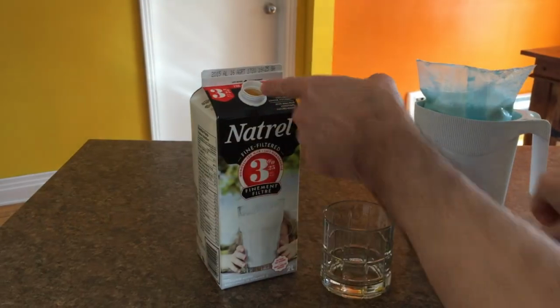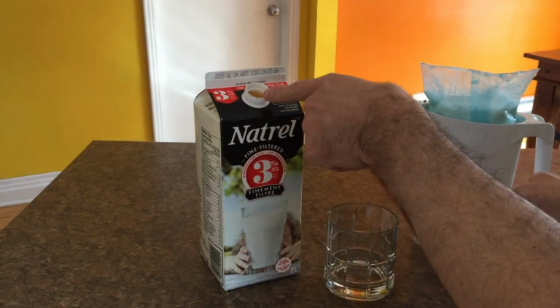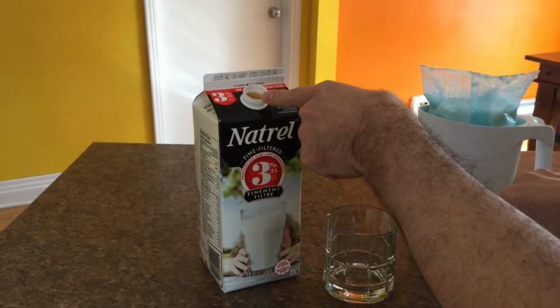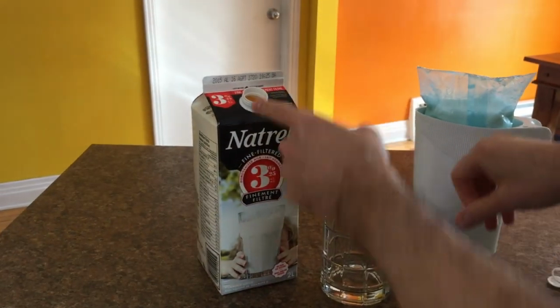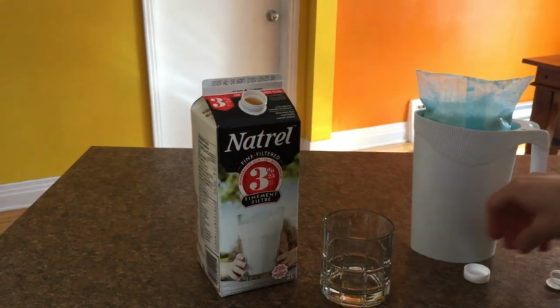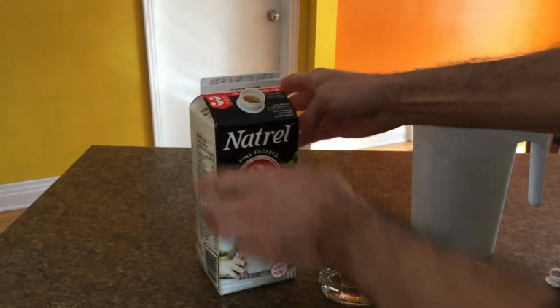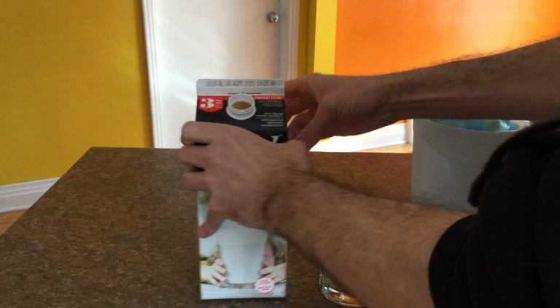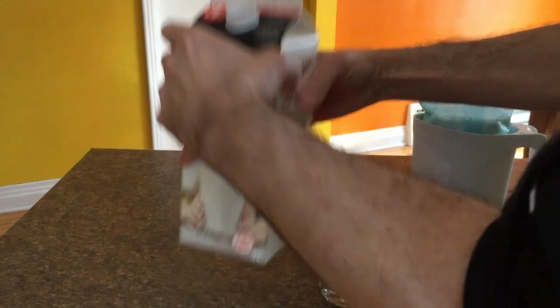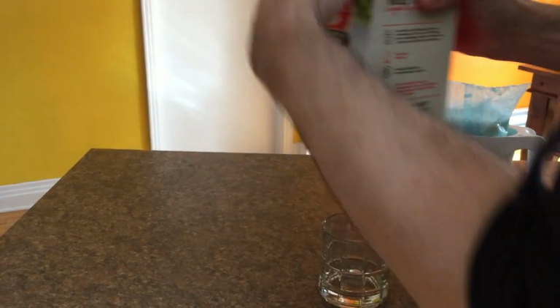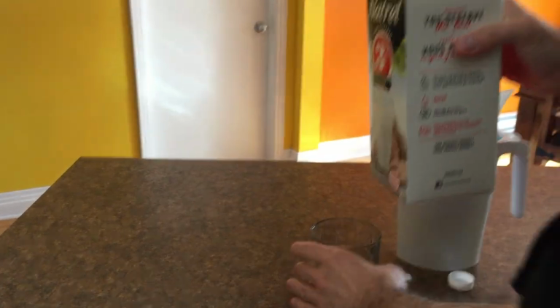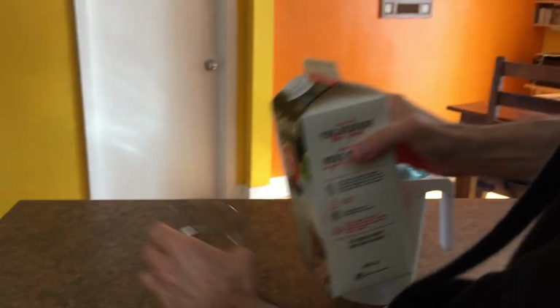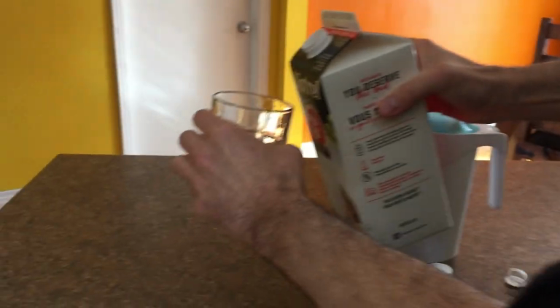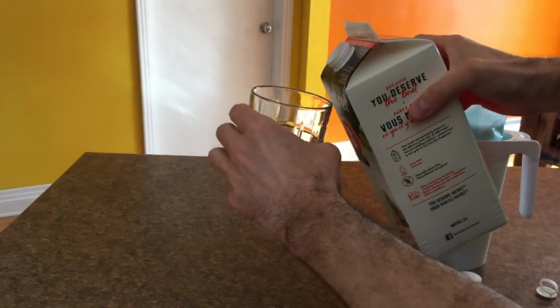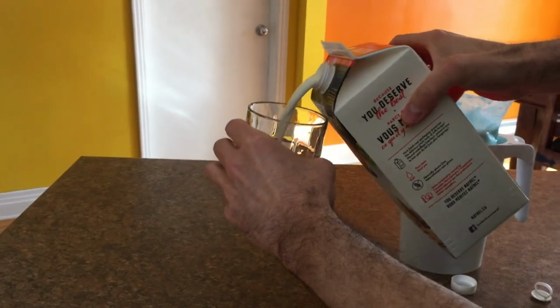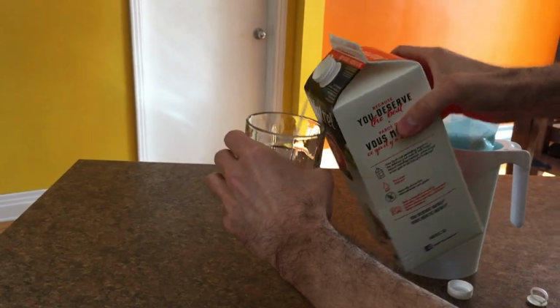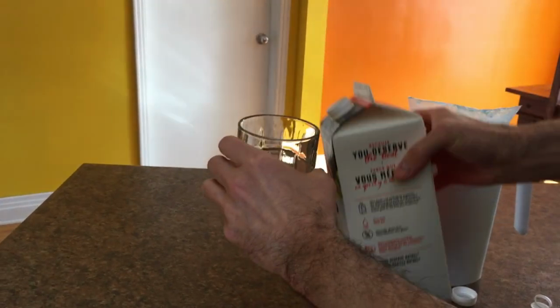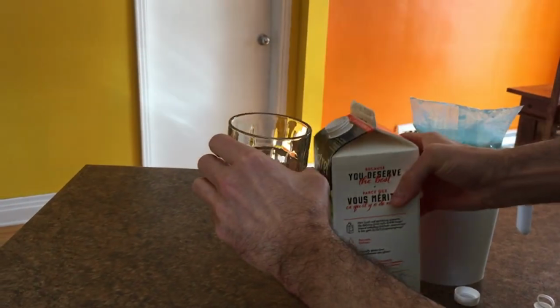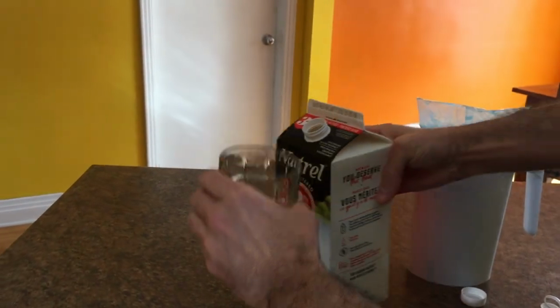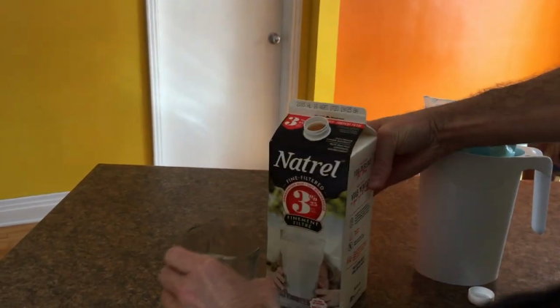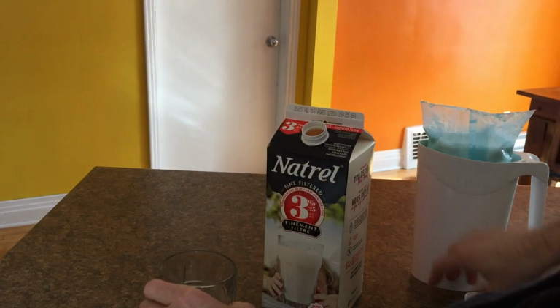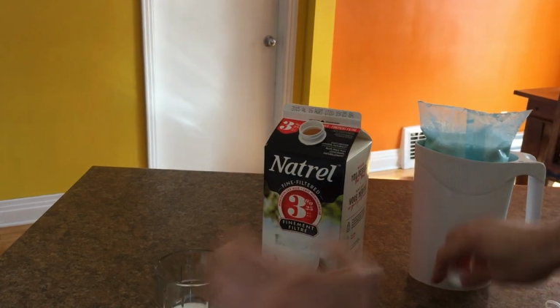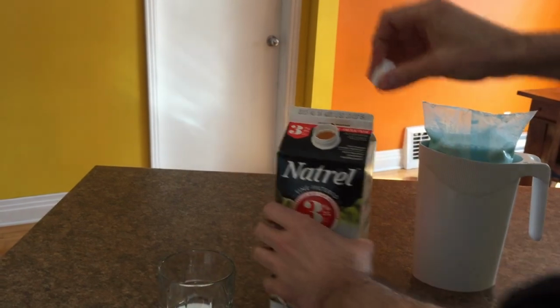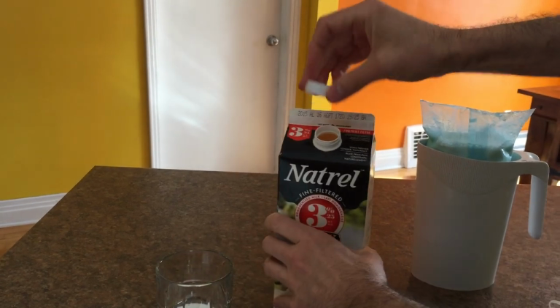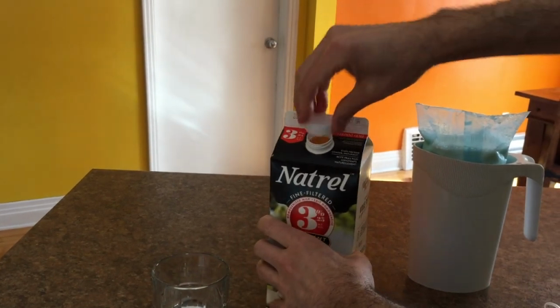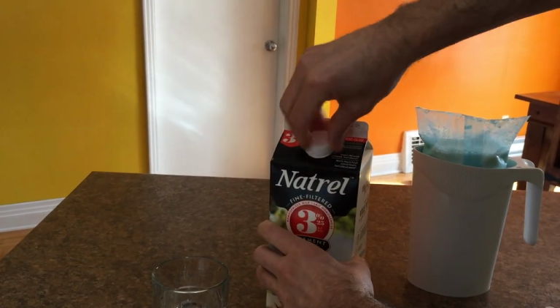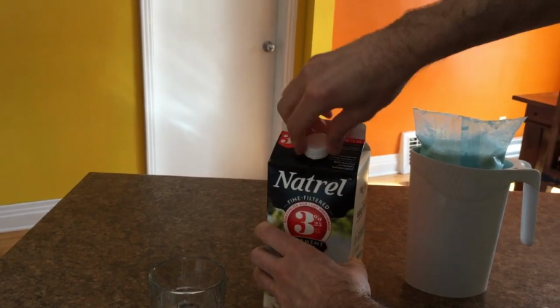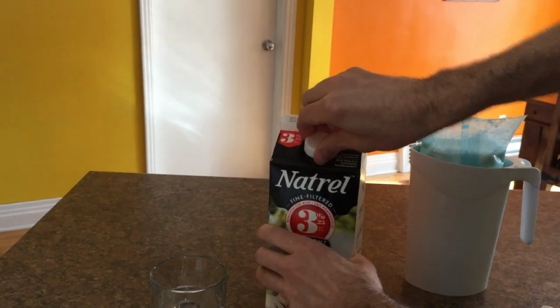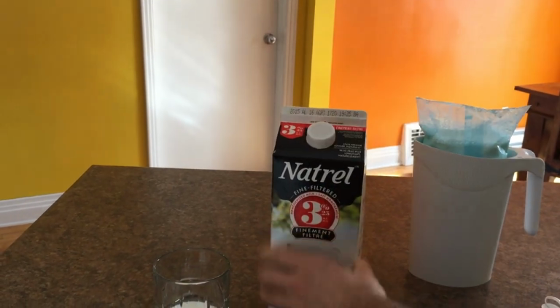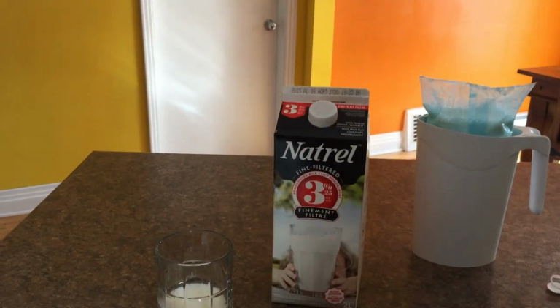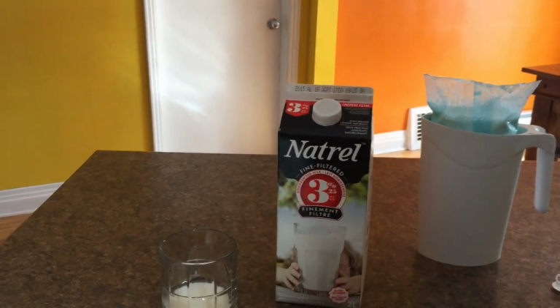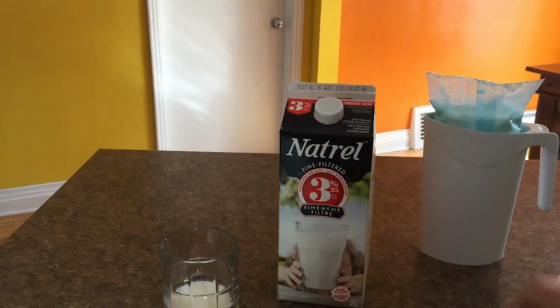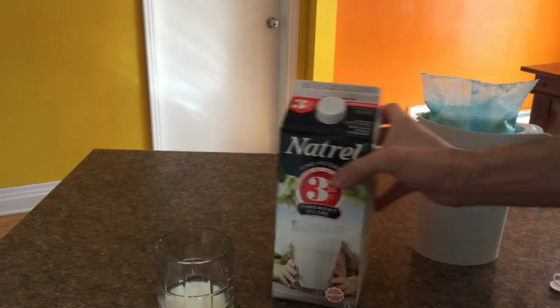That's a huge hole and when you pour stuff you need to be very careful so that you don't spill around. Of course, the advantage is you just put that back in and you're fine.